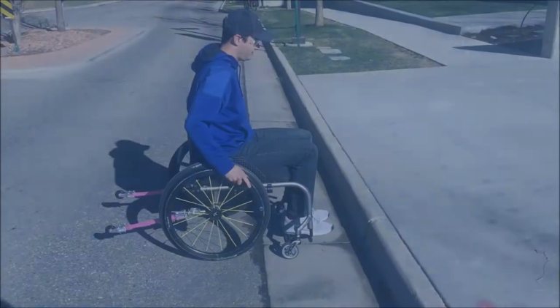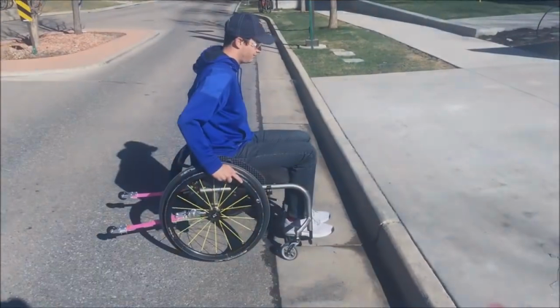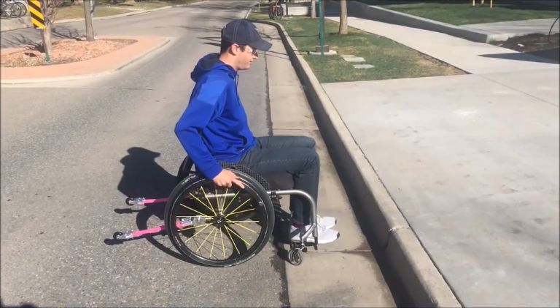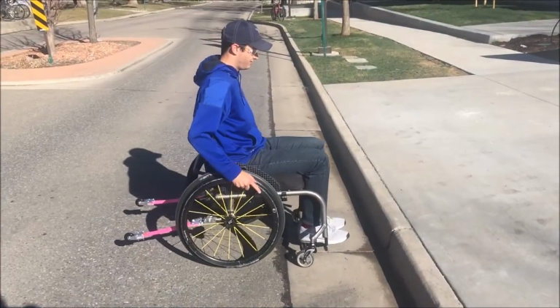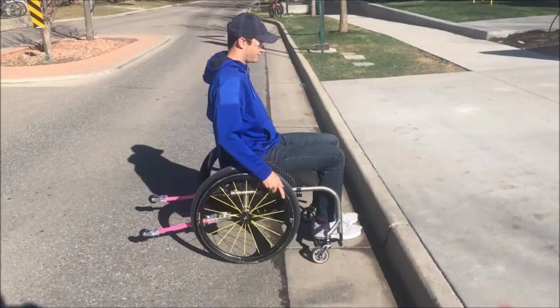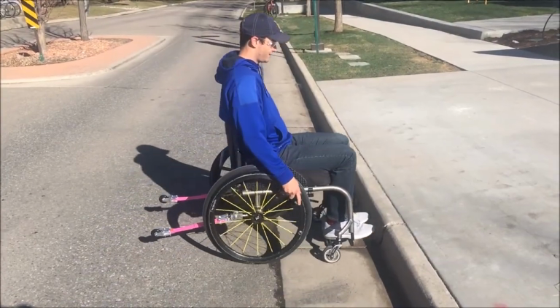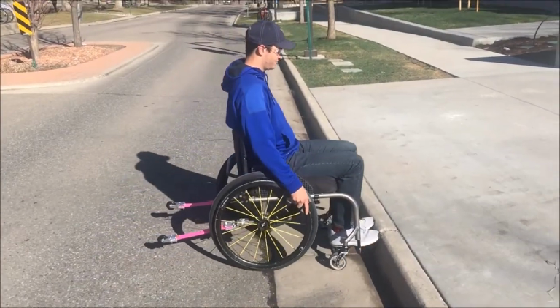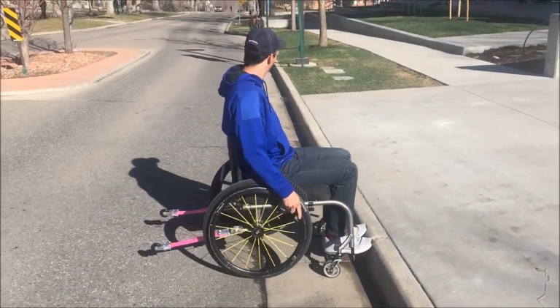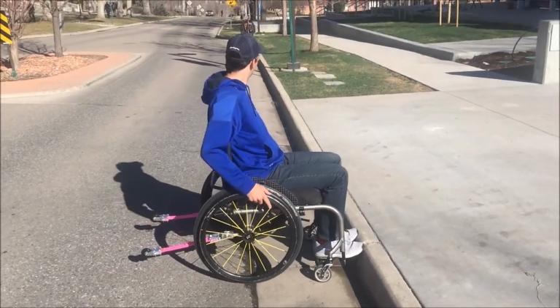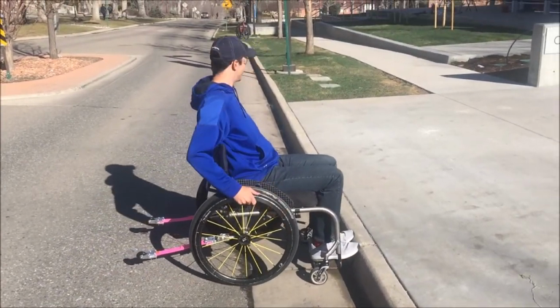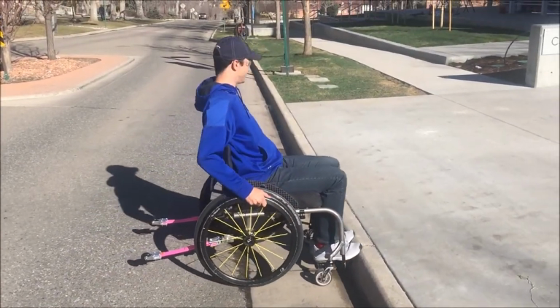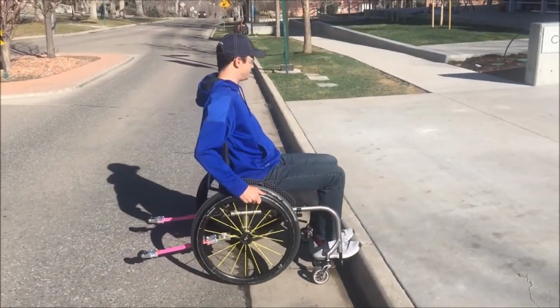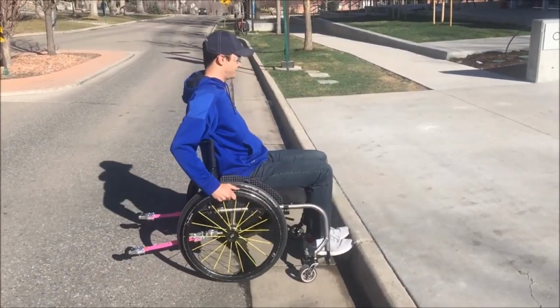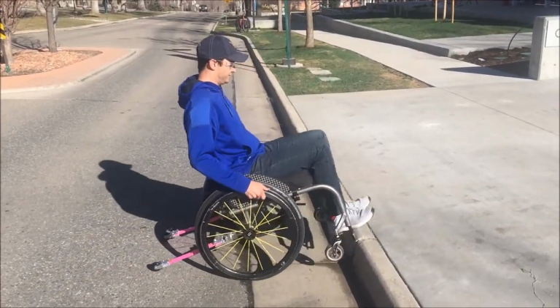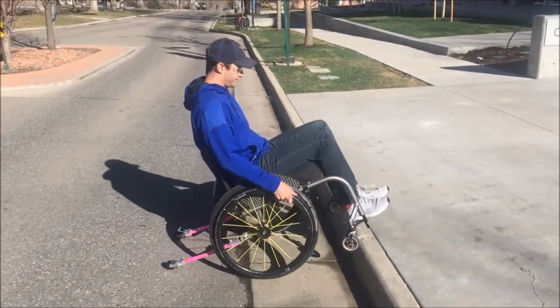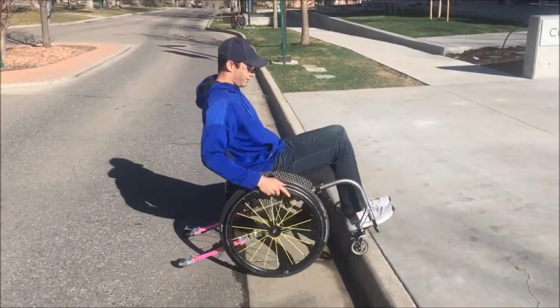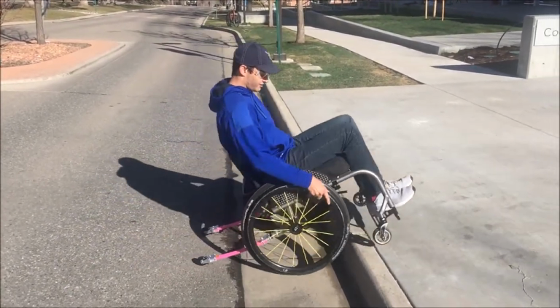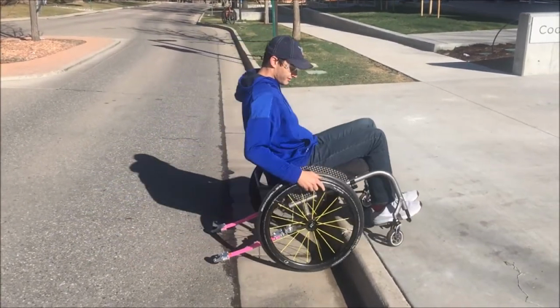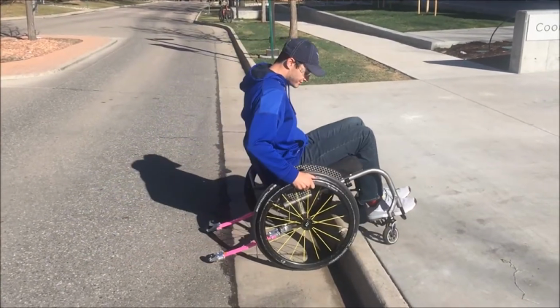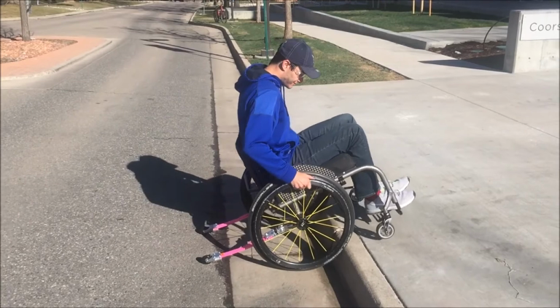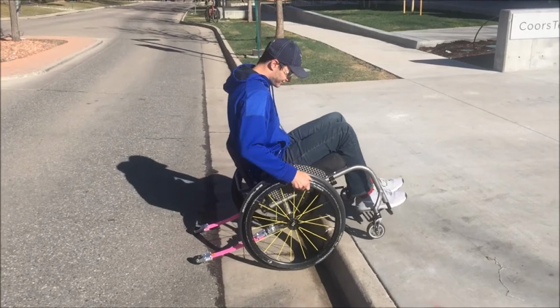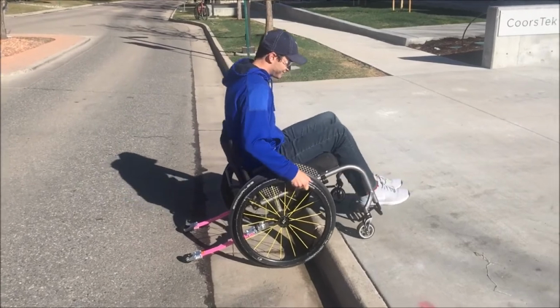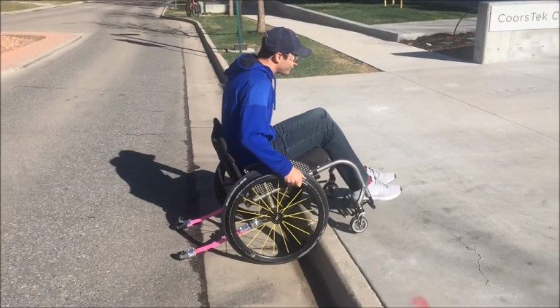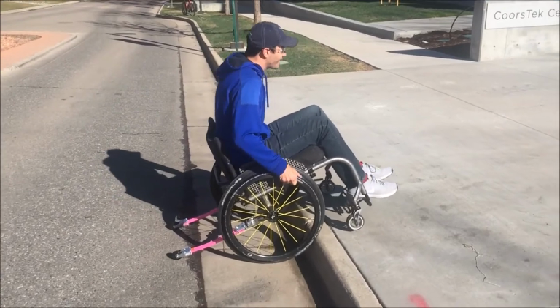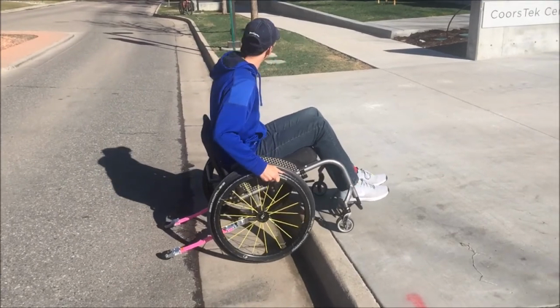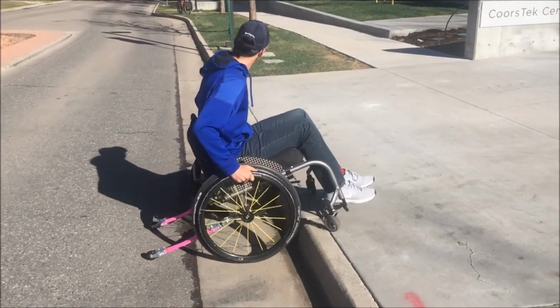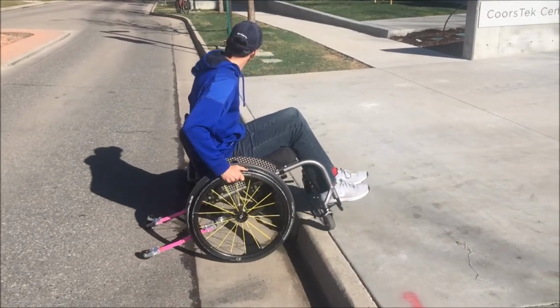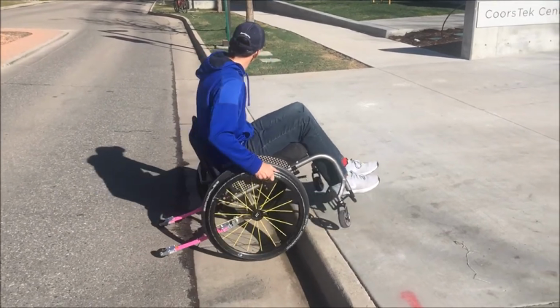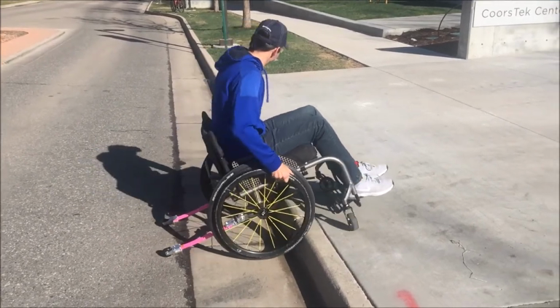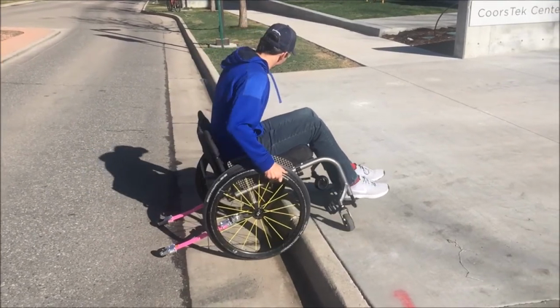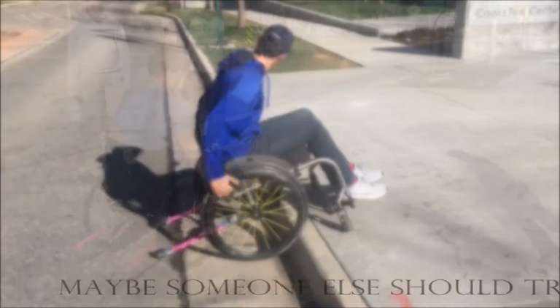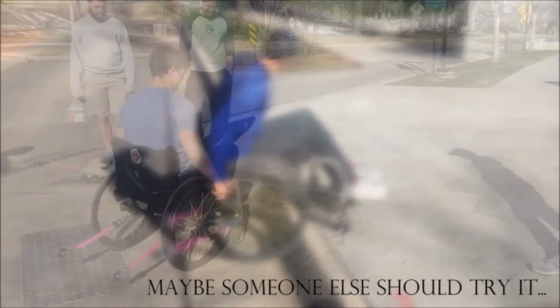All right Randy, we are going to see the magic. Get up there, reach back, use all the muscles.